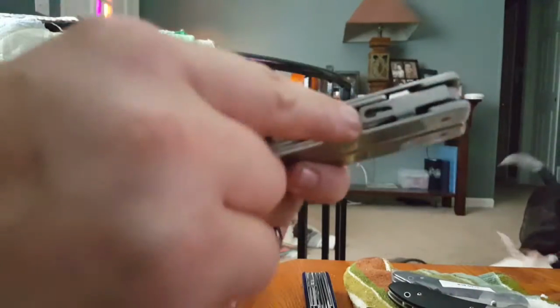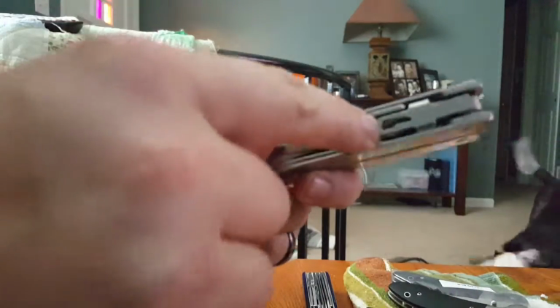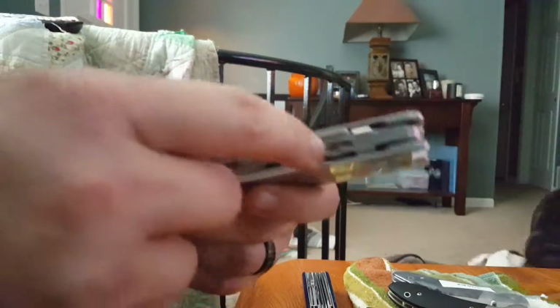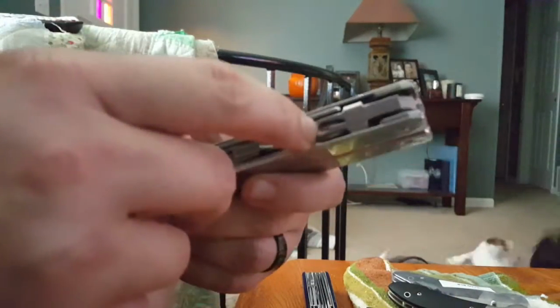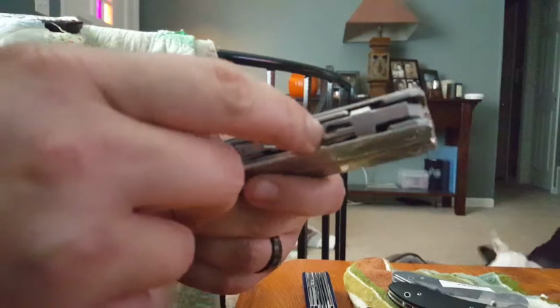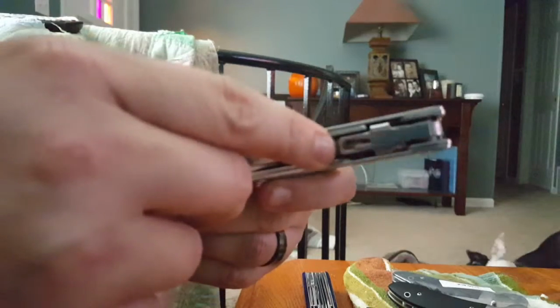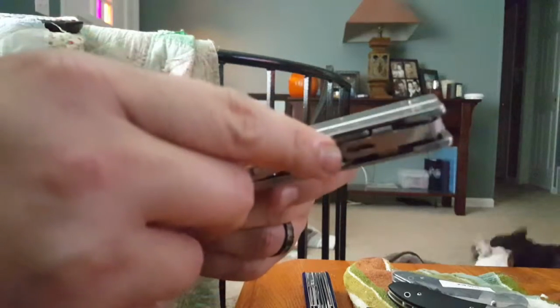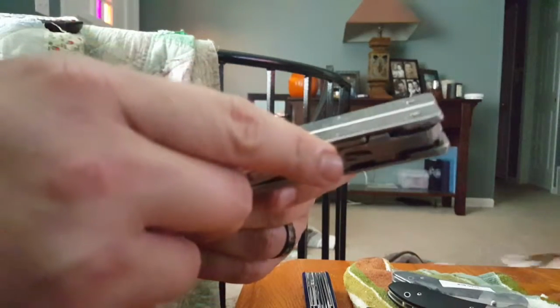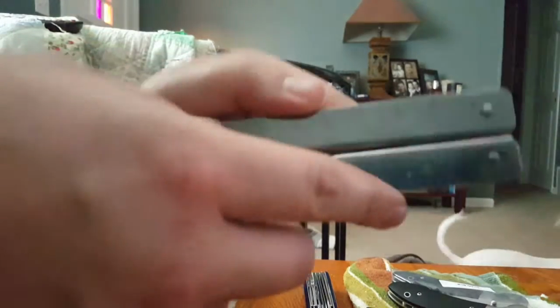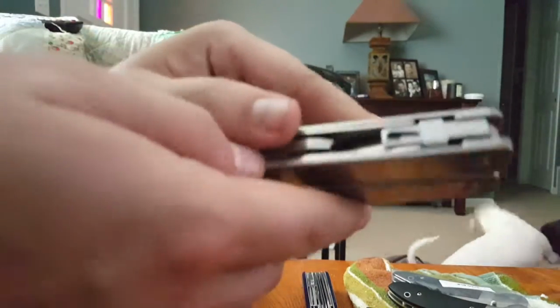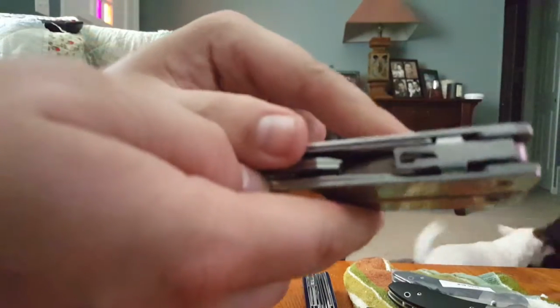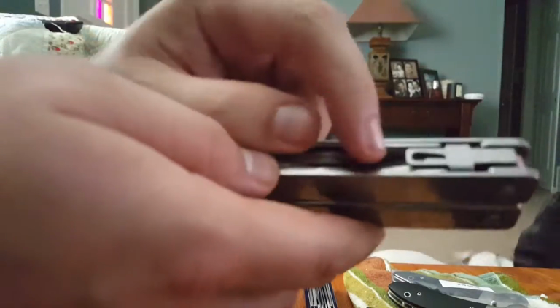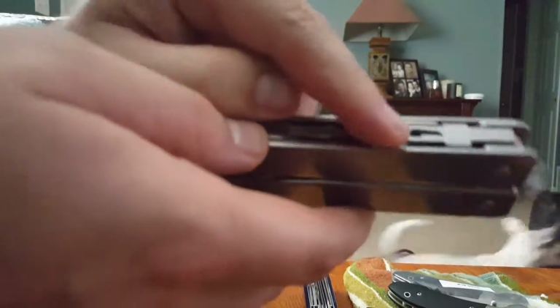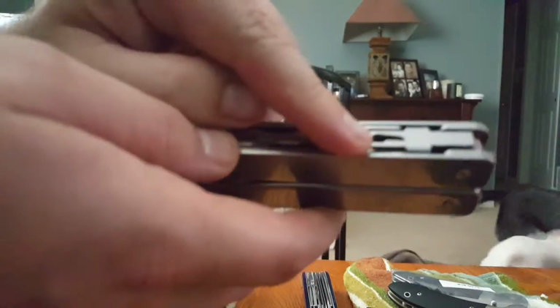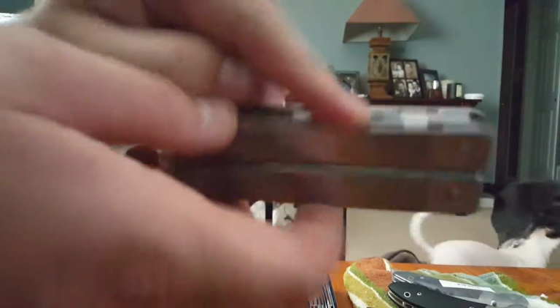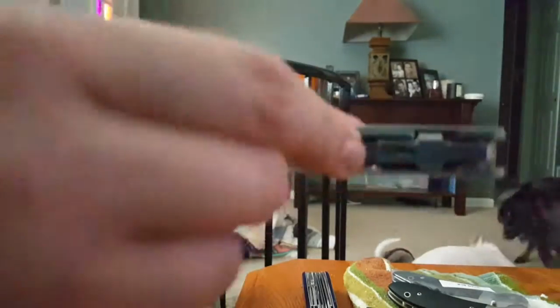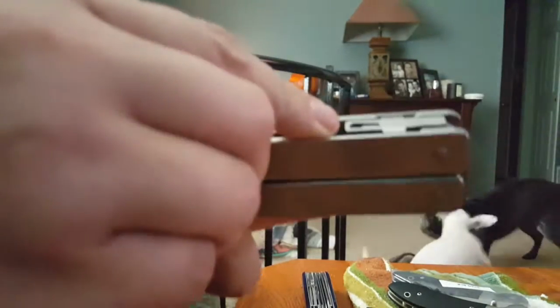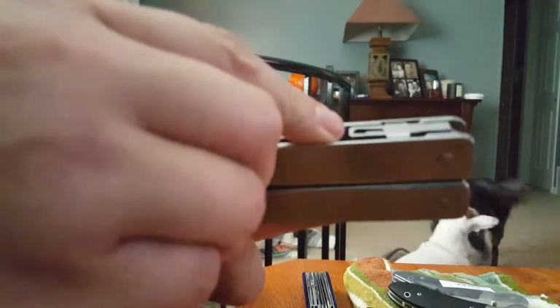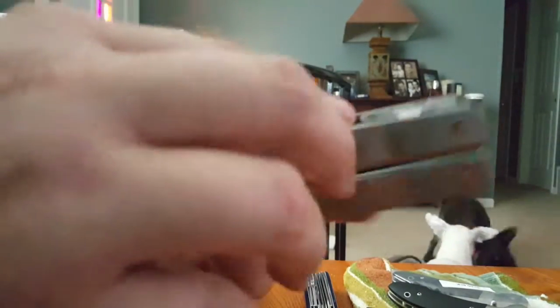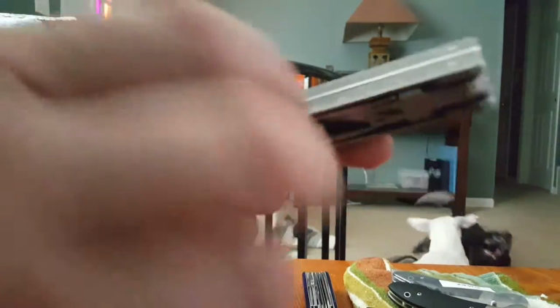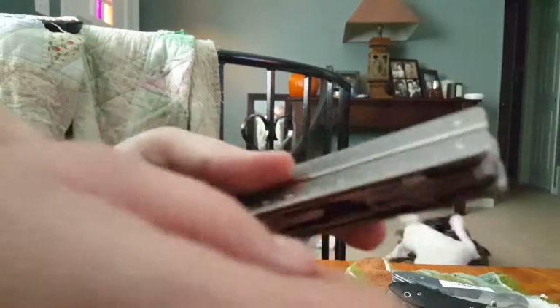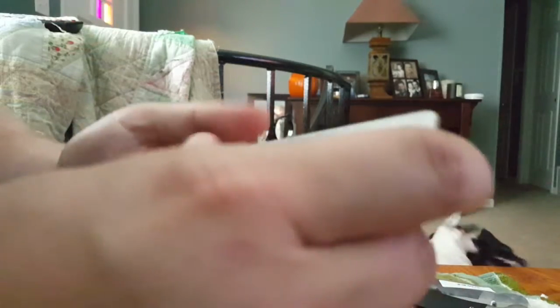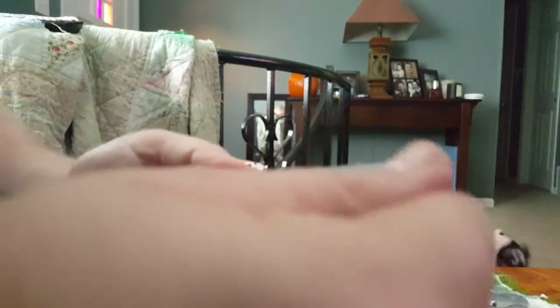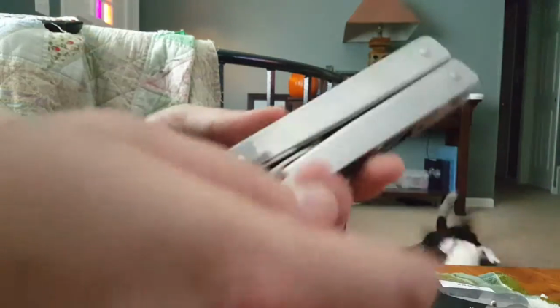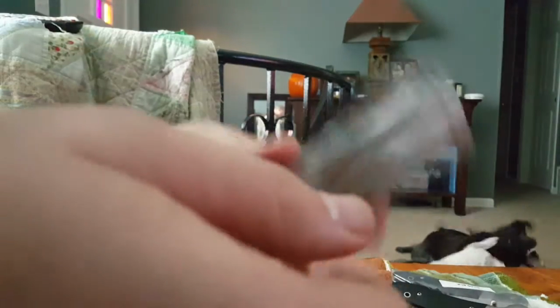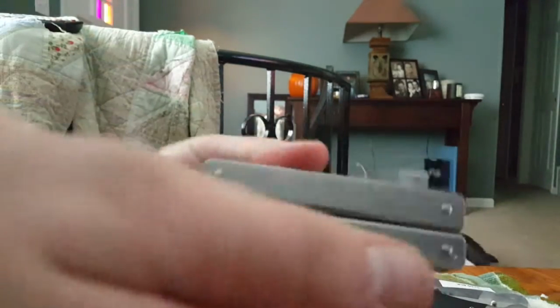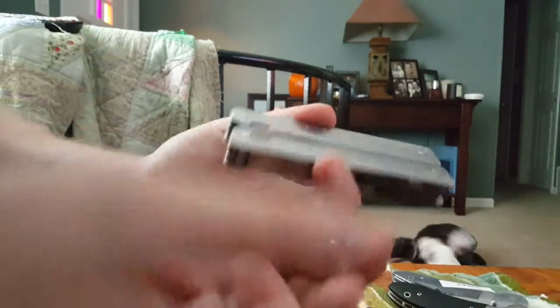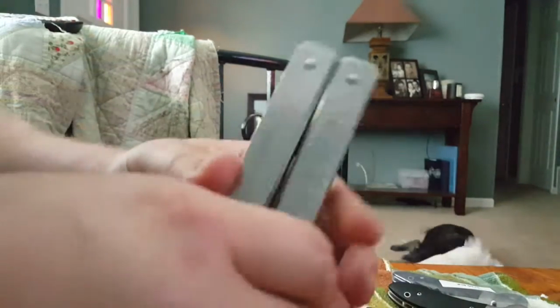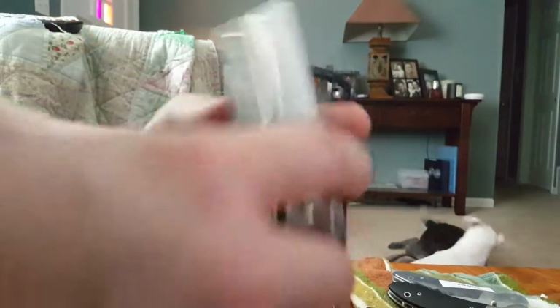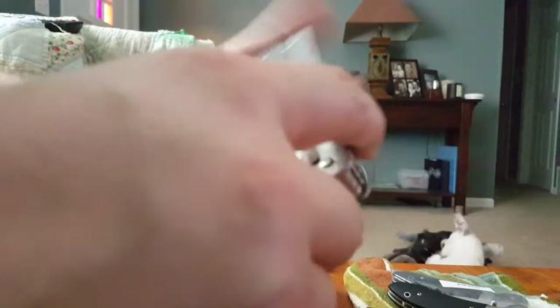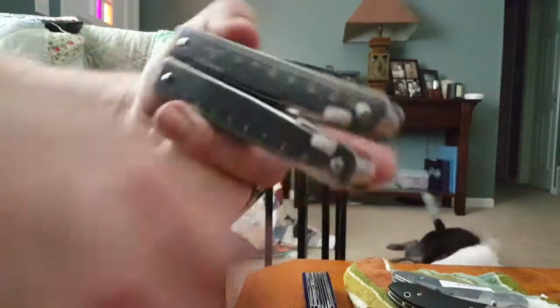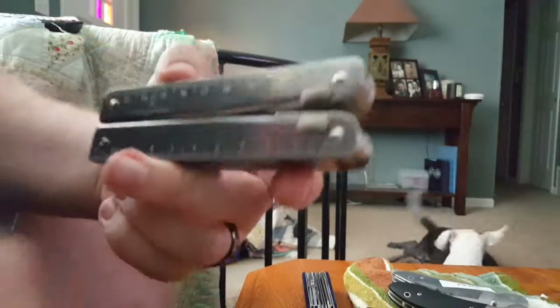This hole here is for the corkscrew, which does not come with it — it's on both sides. You have to get that separately, or if you spend more money on a package deal.